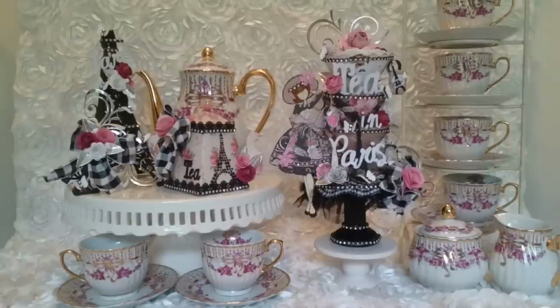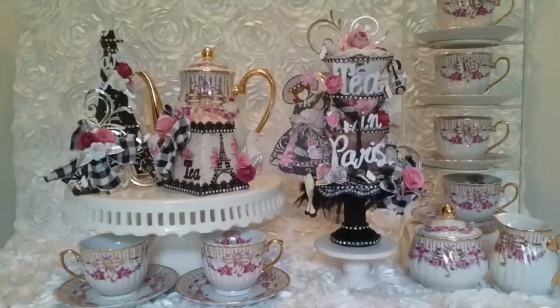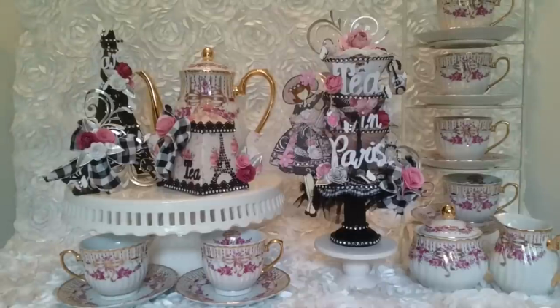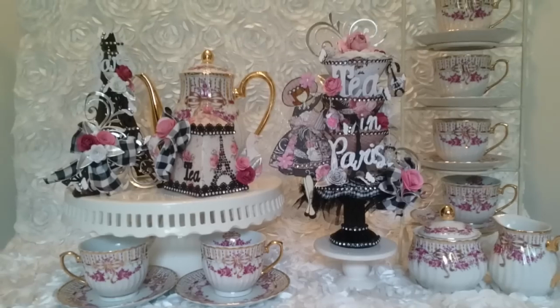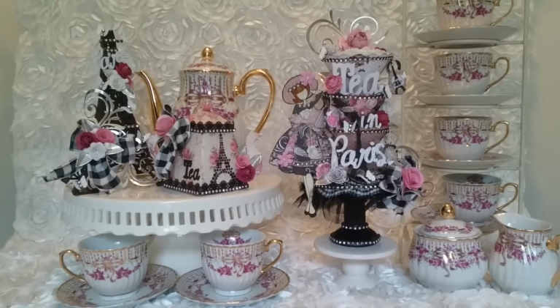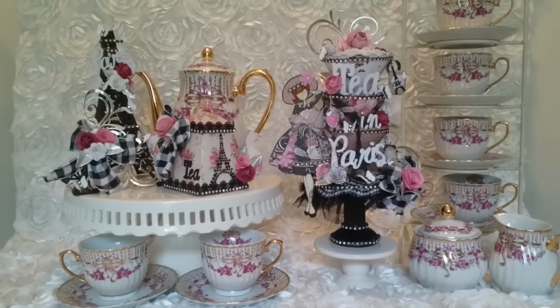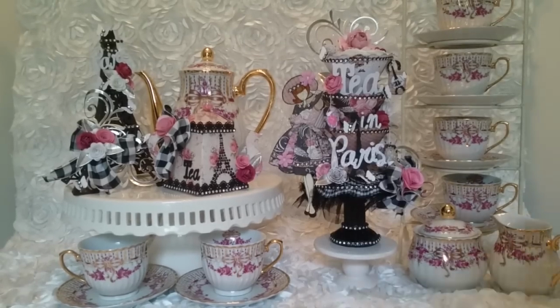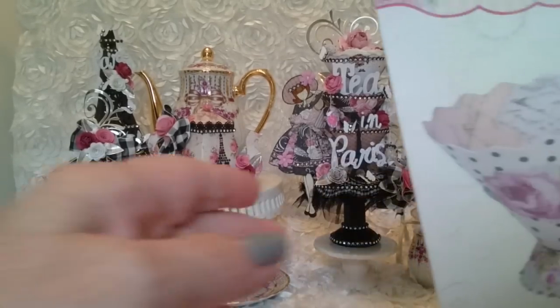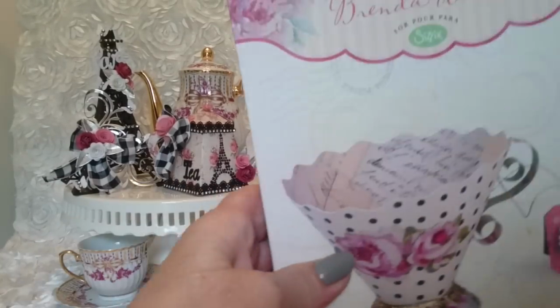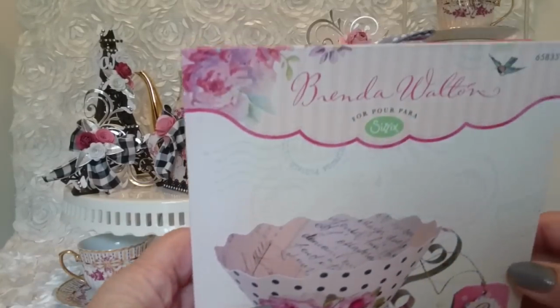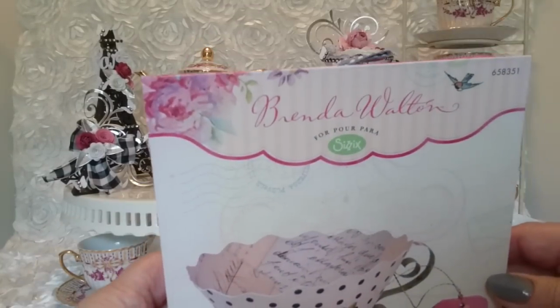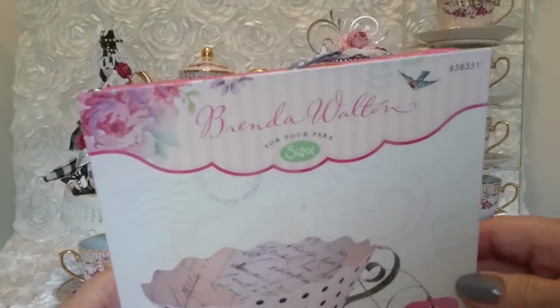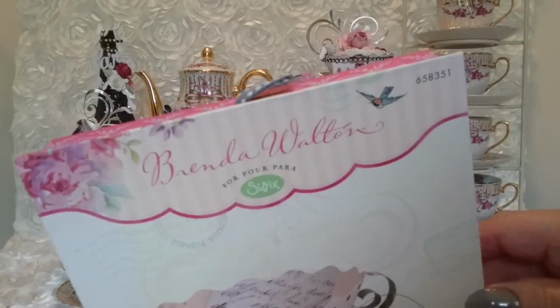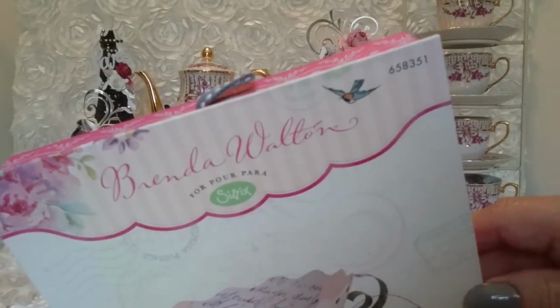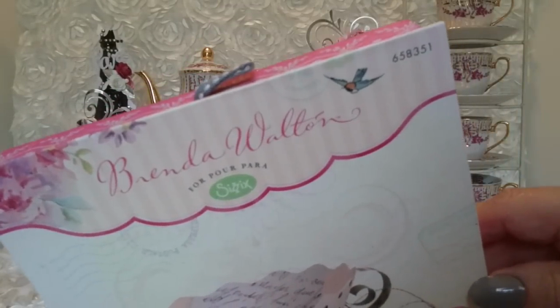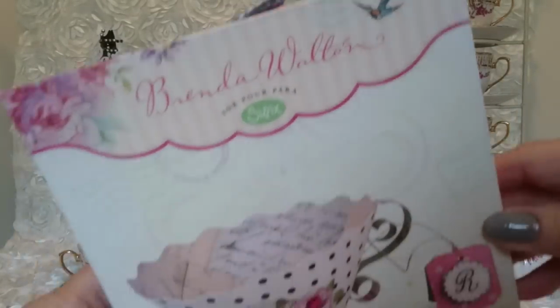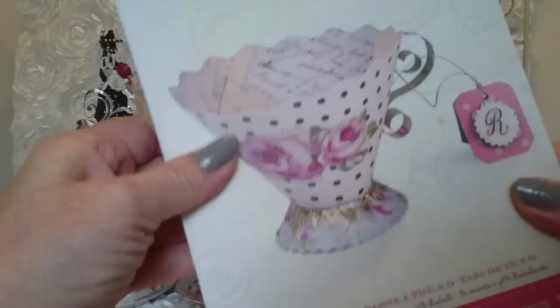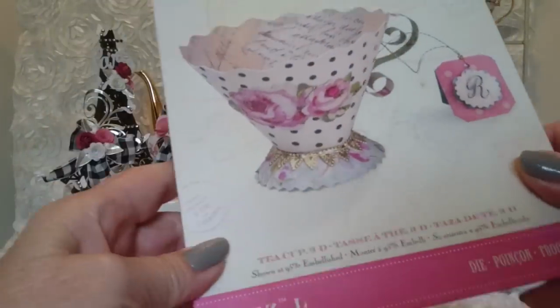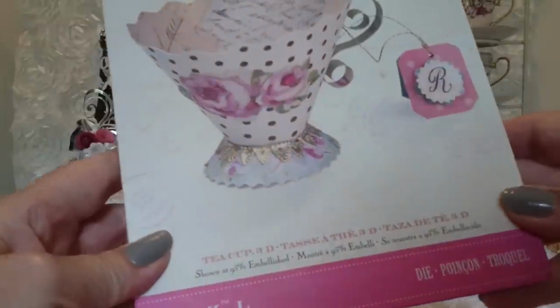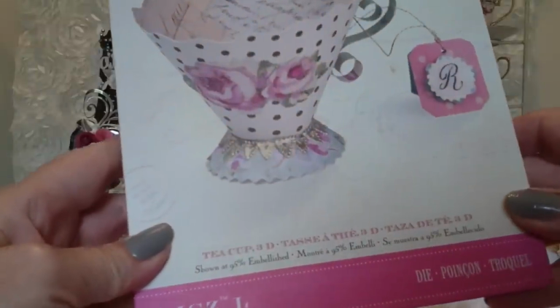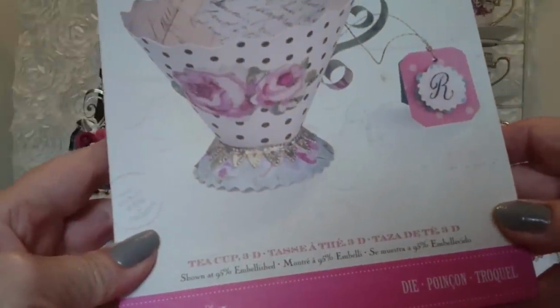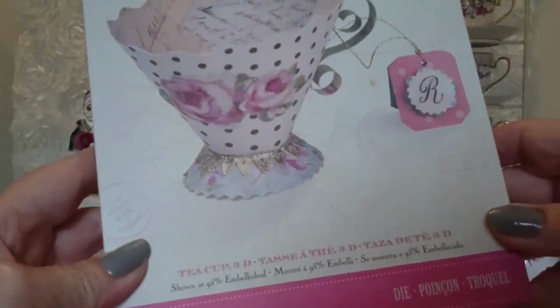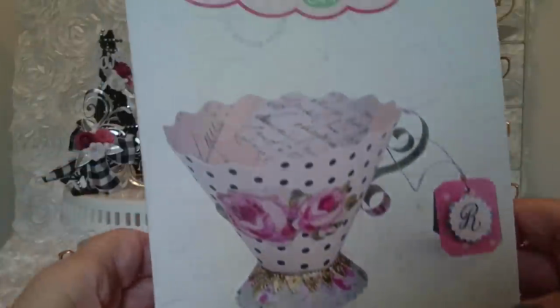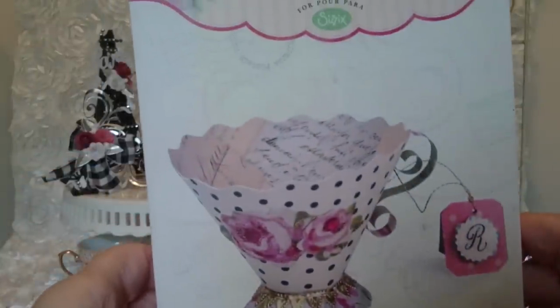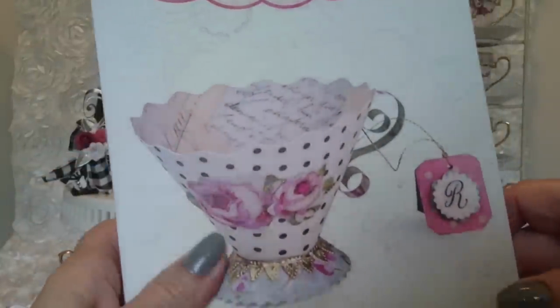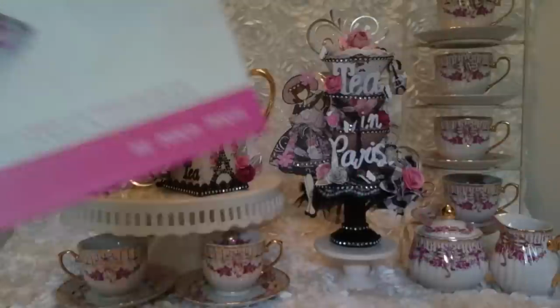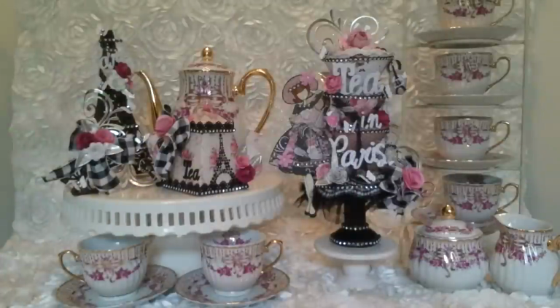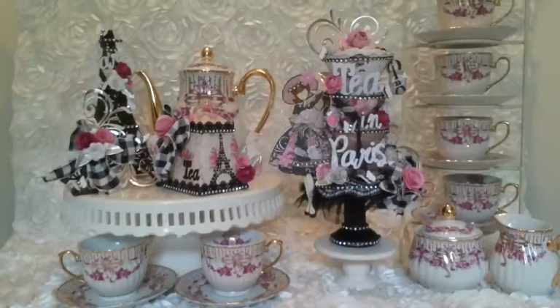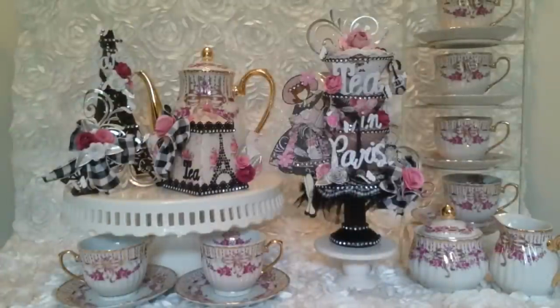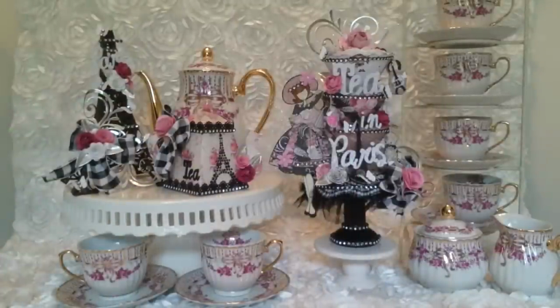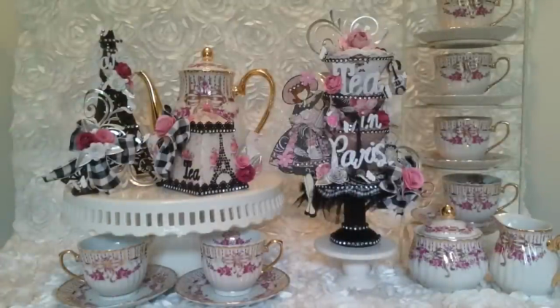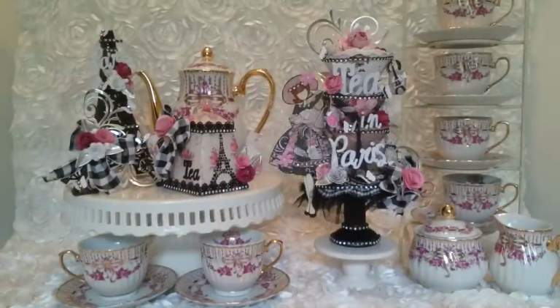I used this die right here from Sizzix. It's a Brenda Walton die, number 658351. It's the Teacup 3D. It's also been discontinued — I'm very sorry about that — but perhaps you have that one.